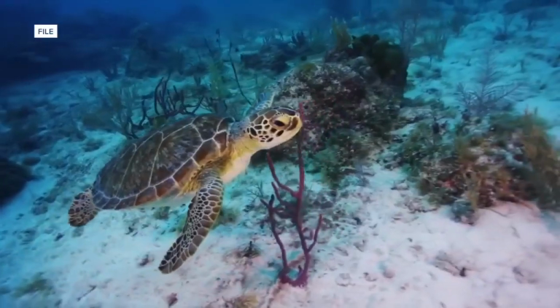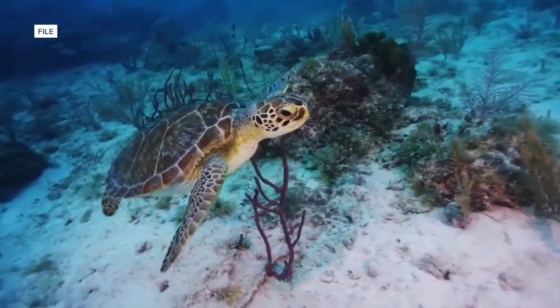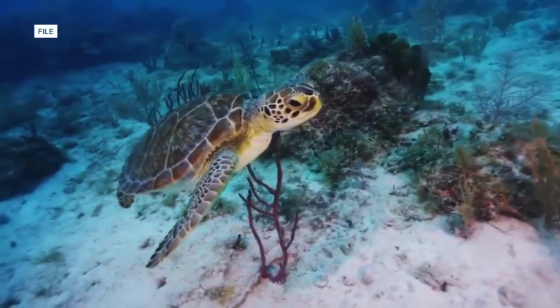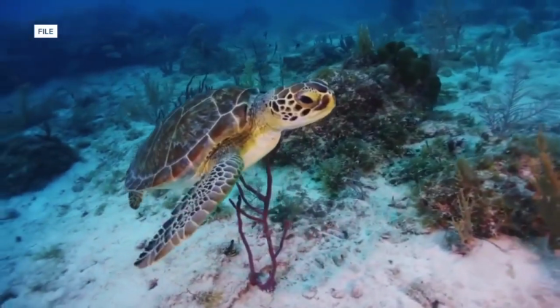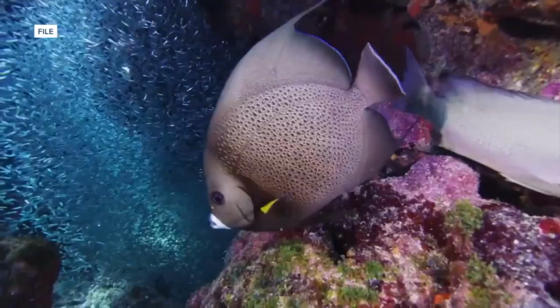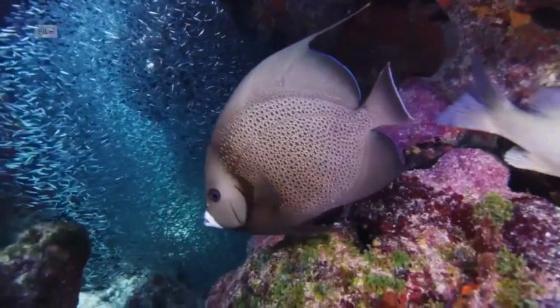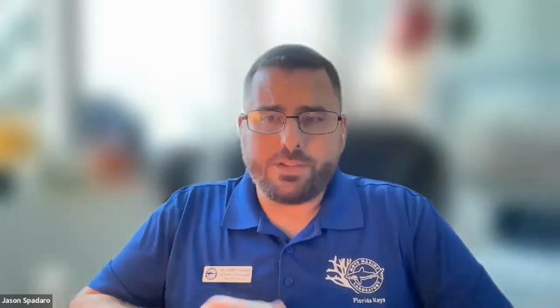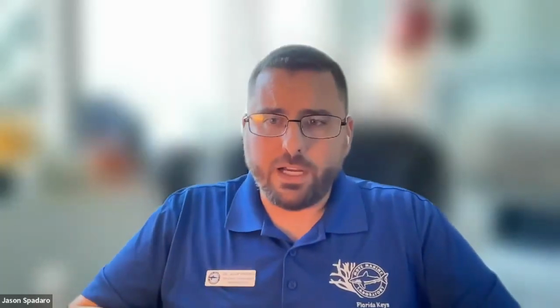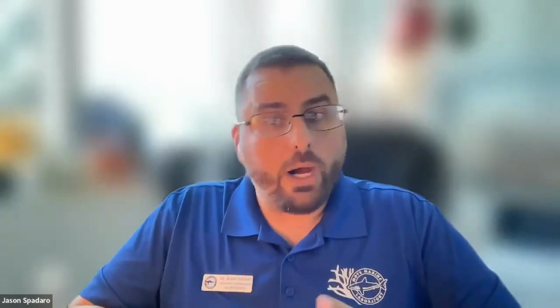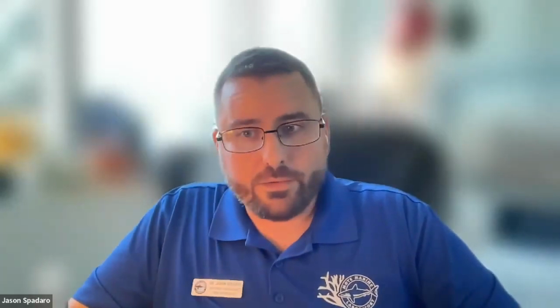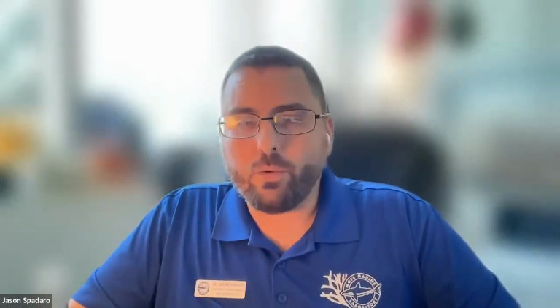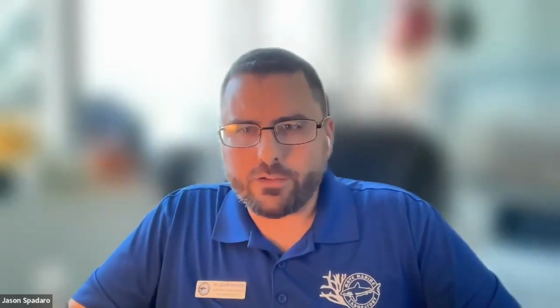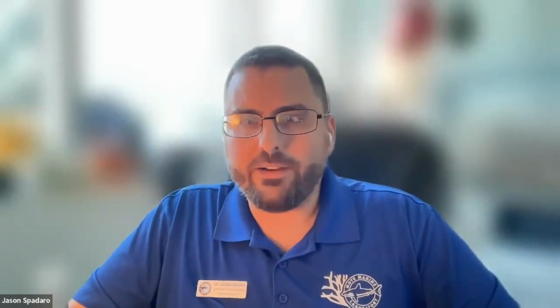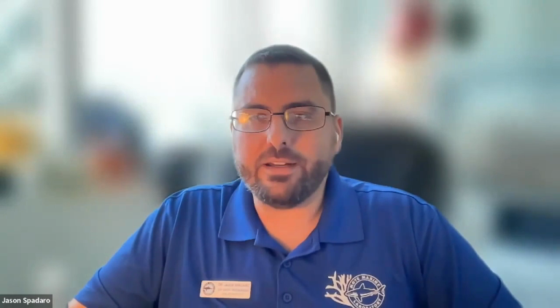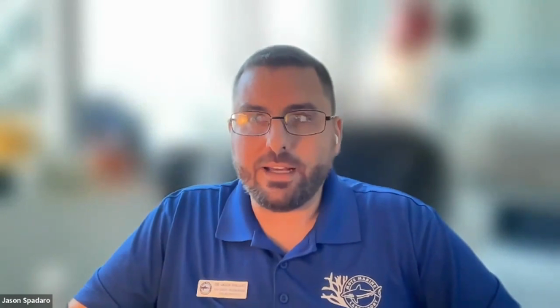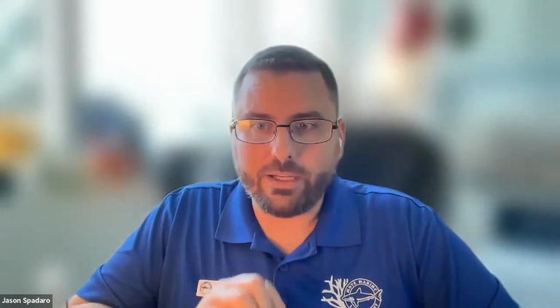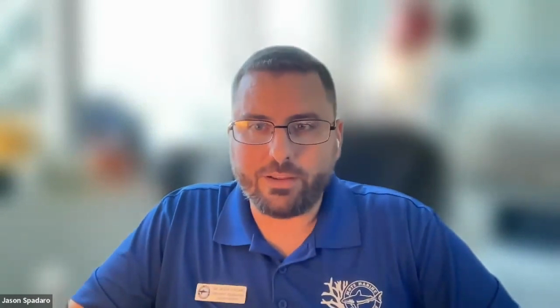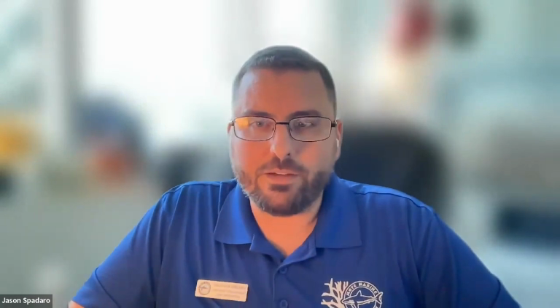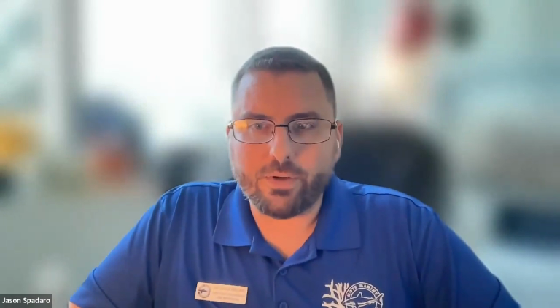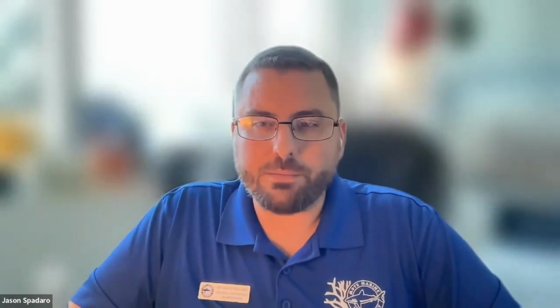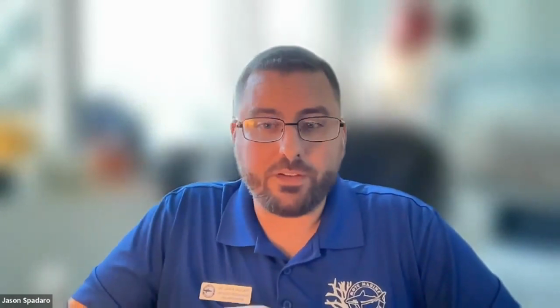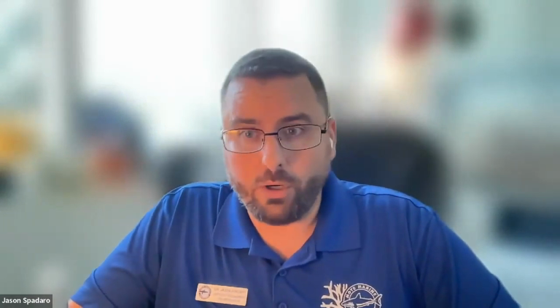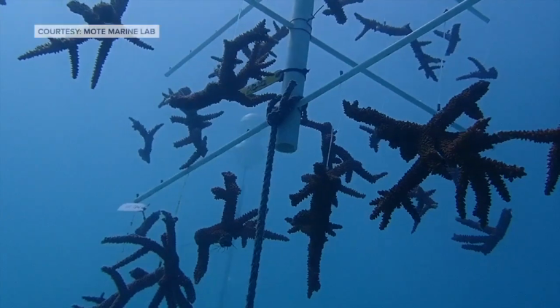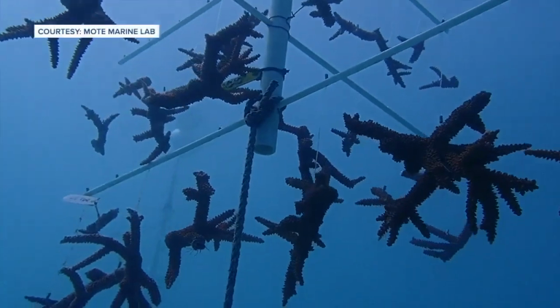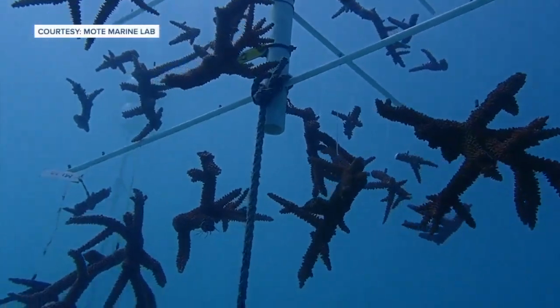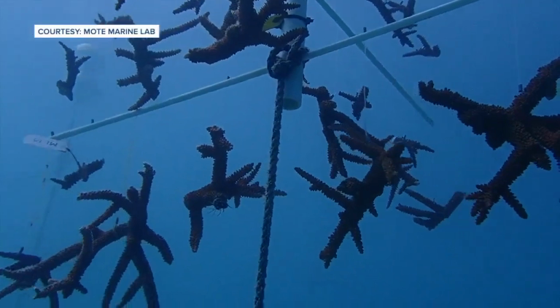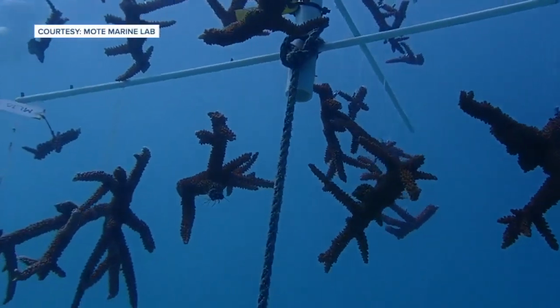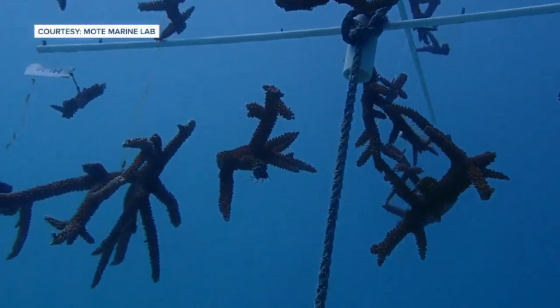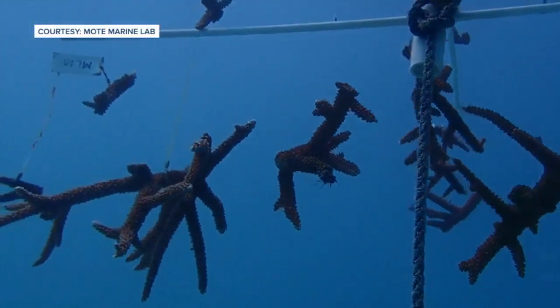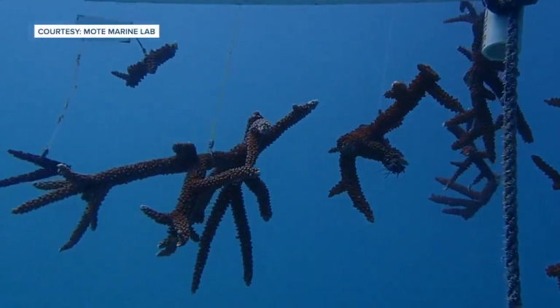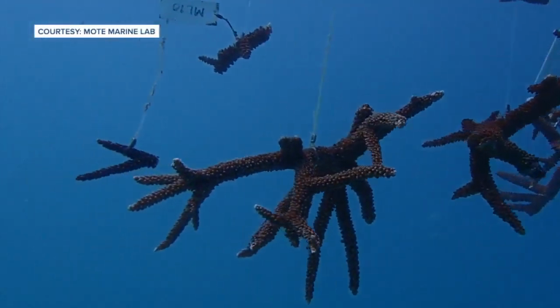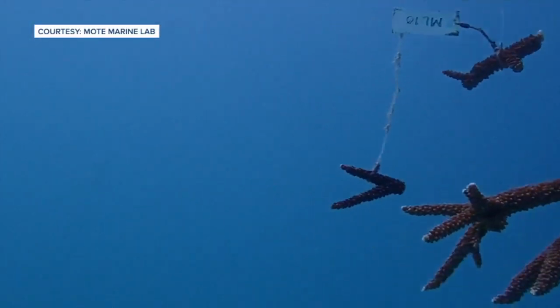Now MOTE is learning from those corals — what survived, why it survived, where it survived, and how we can integrate those findings into the restoration process even more. Part of the fix for our reefs is to plant corals back into the natural reef.